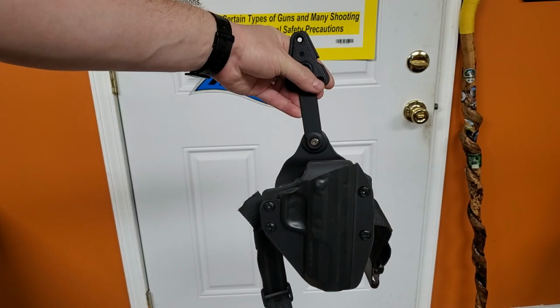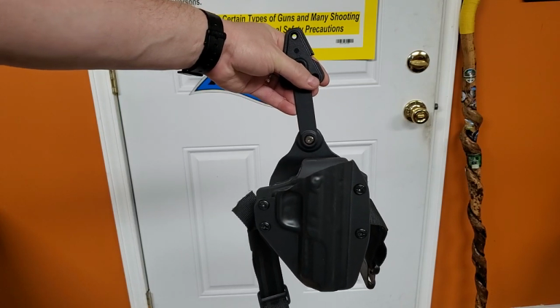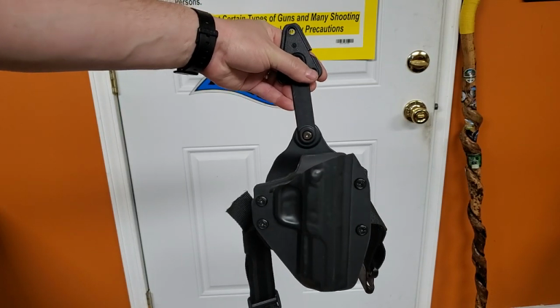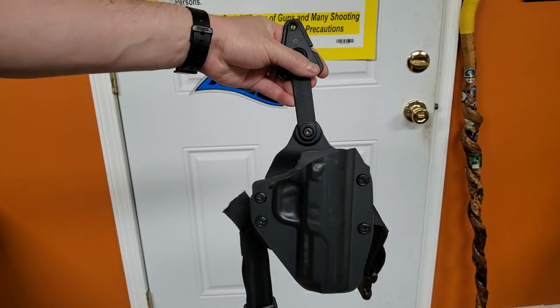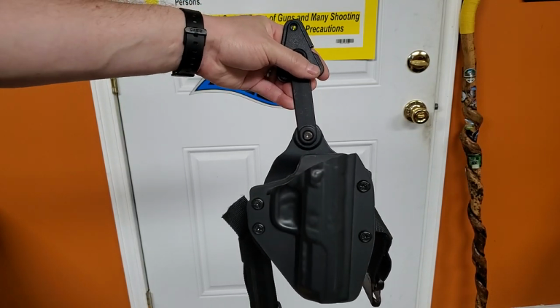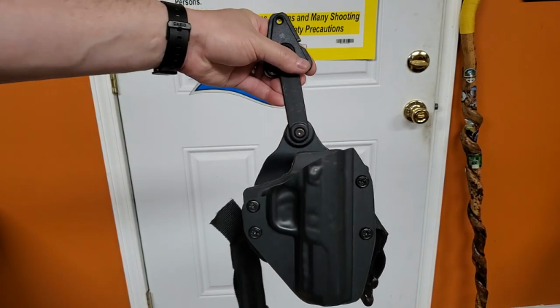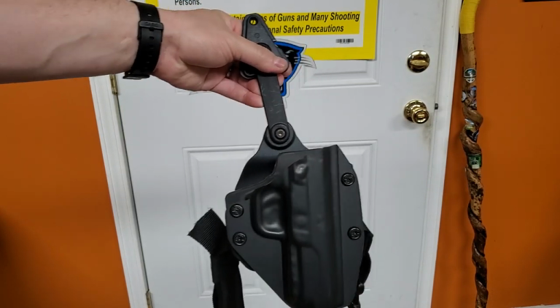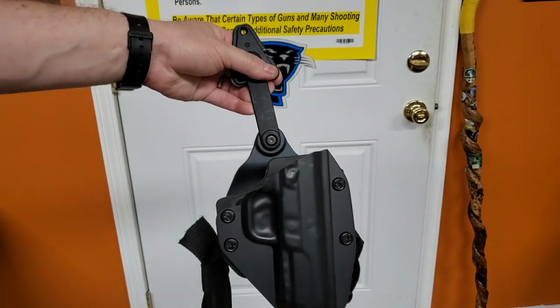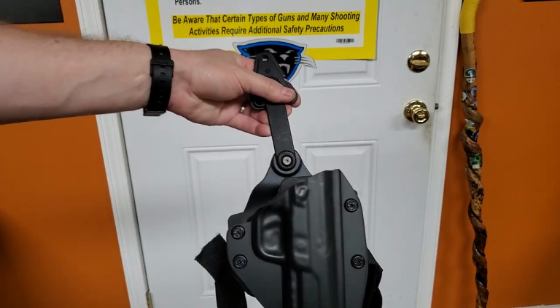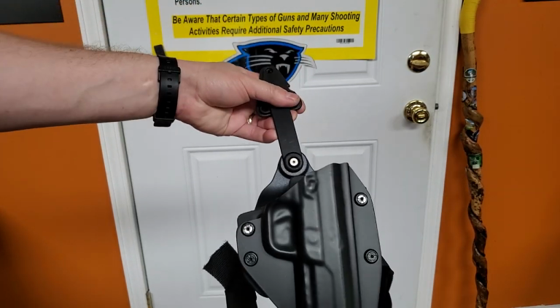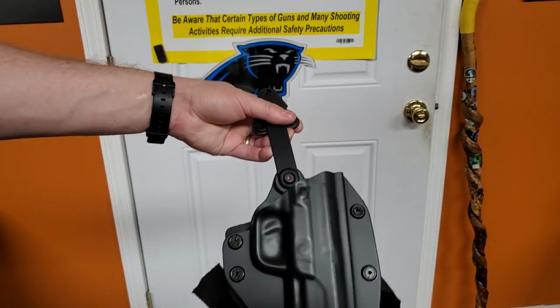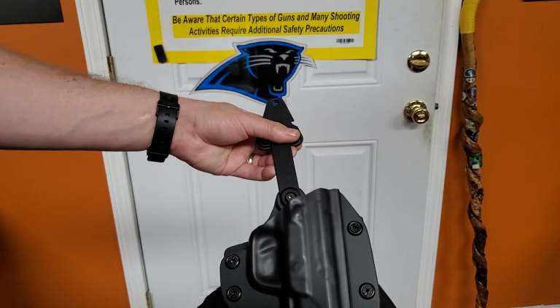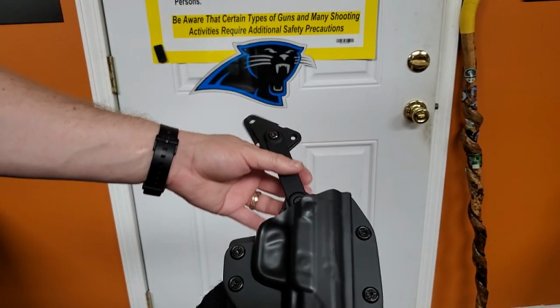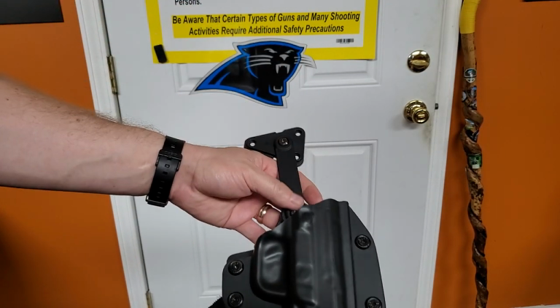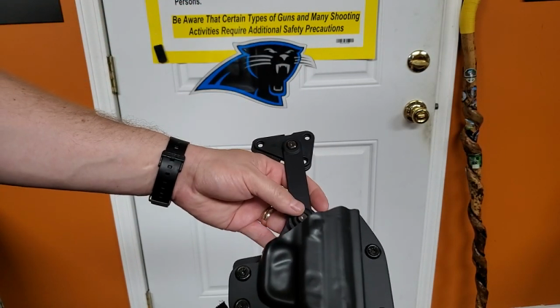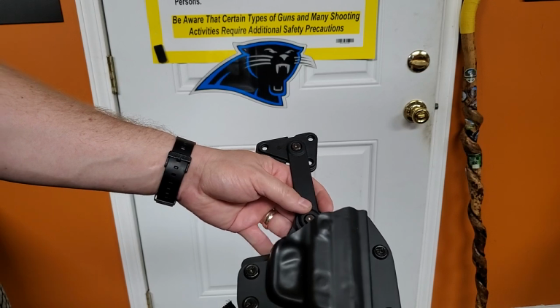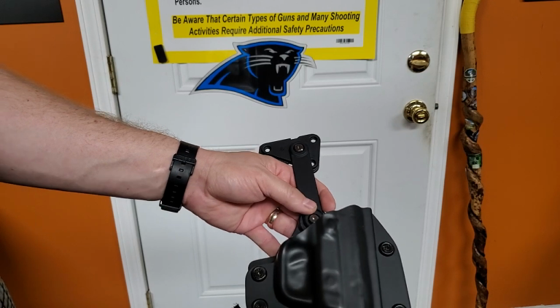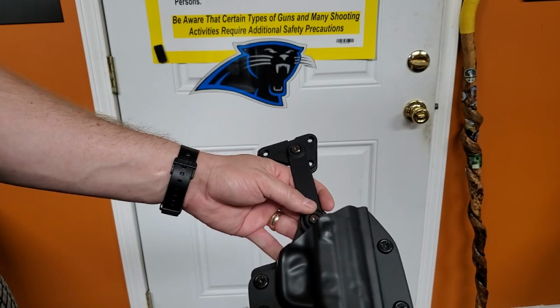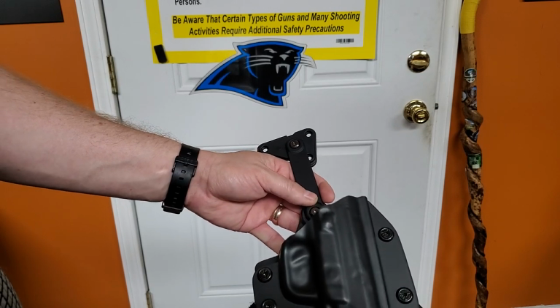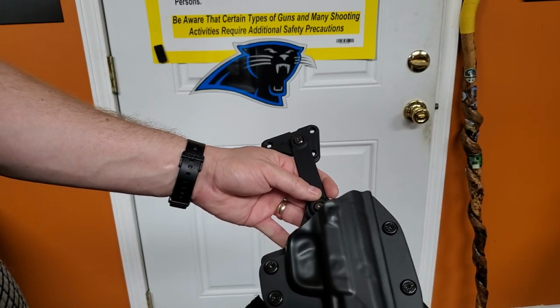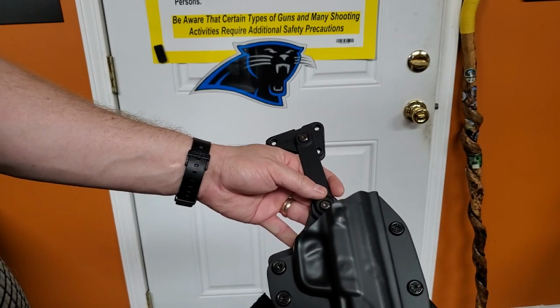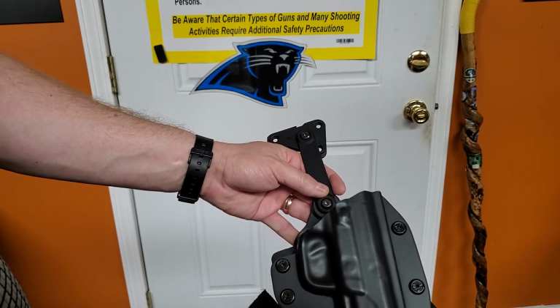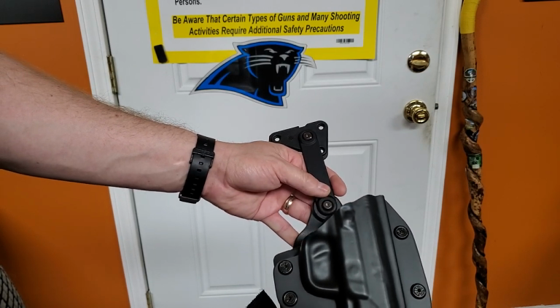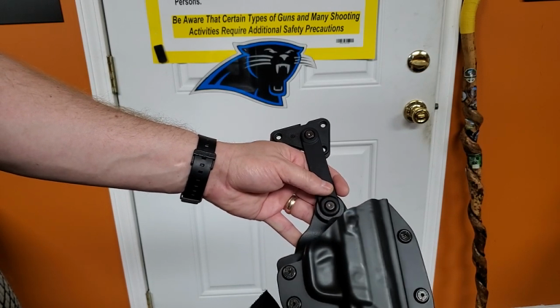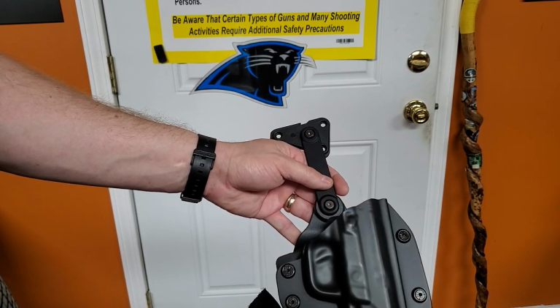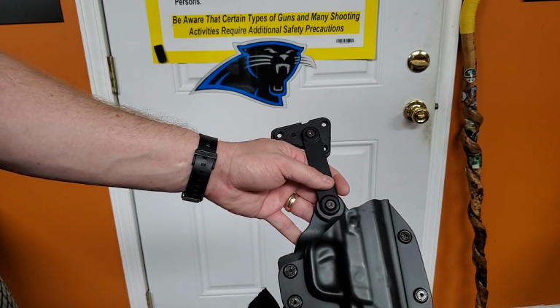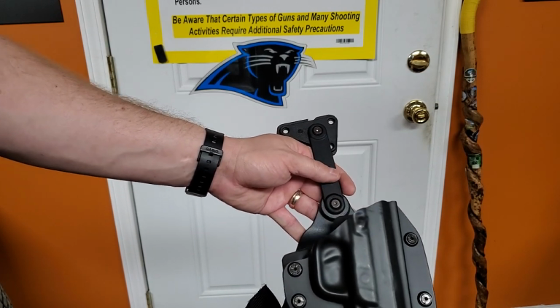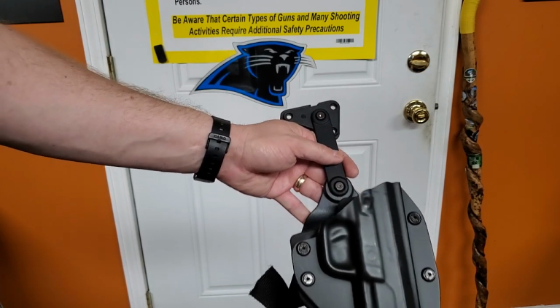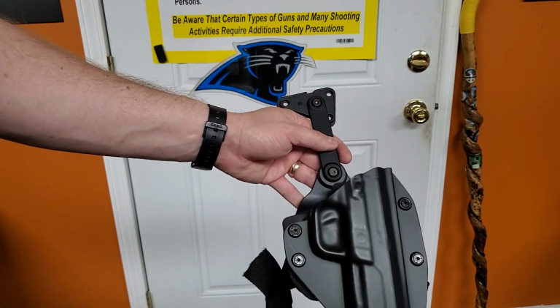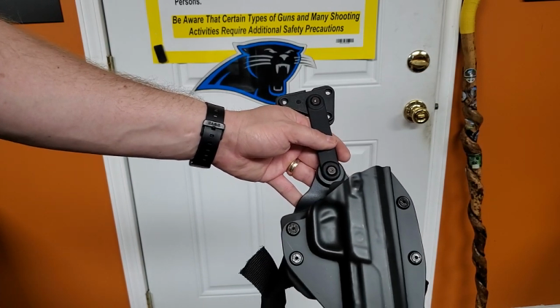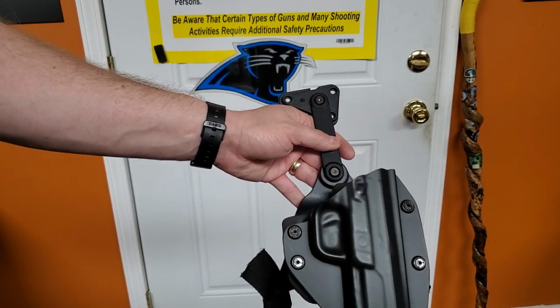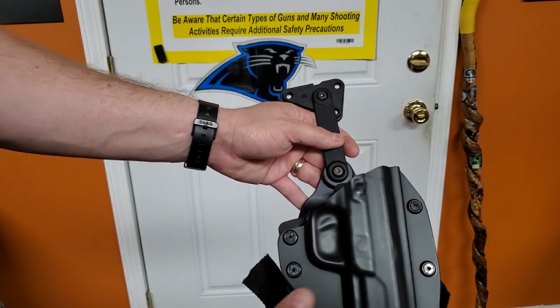What's up YouTube? Got a new holster I want to show you guys. I'm going to be trying this out some, walking around the house with it in the evenings. This is the drop leg holster from Alien Gear.